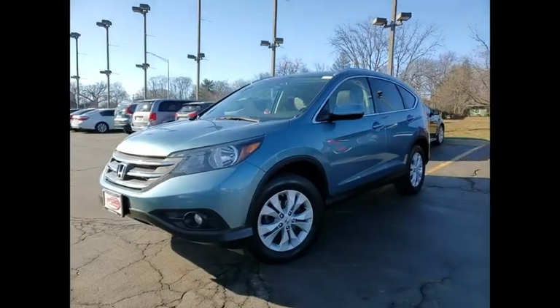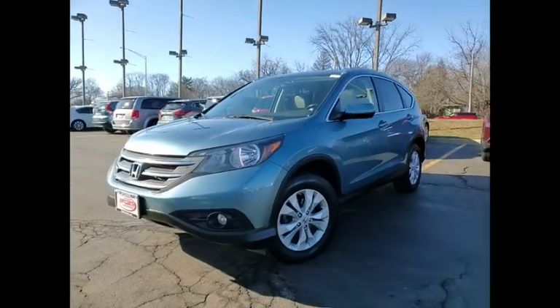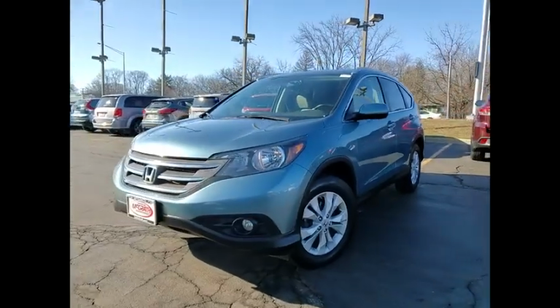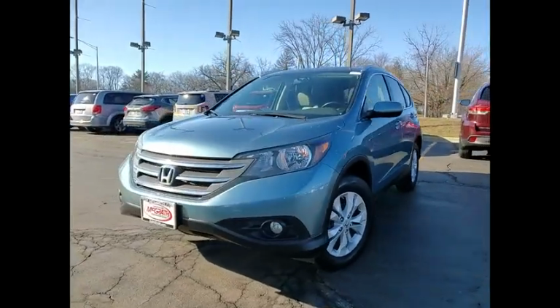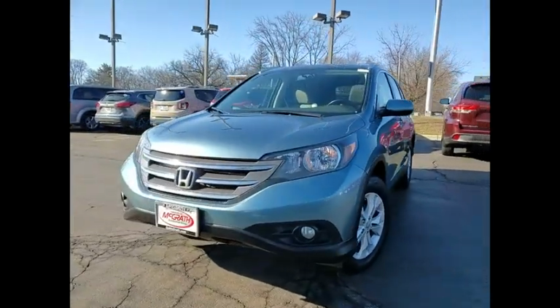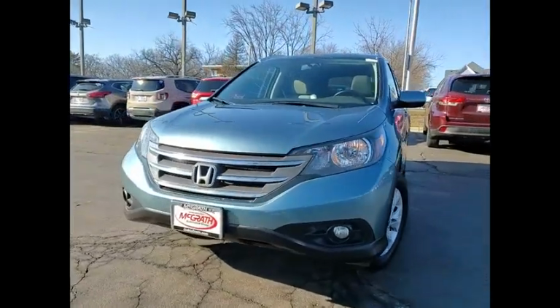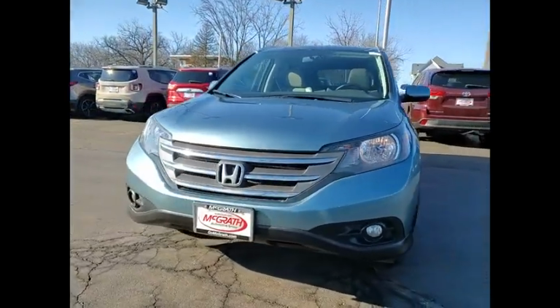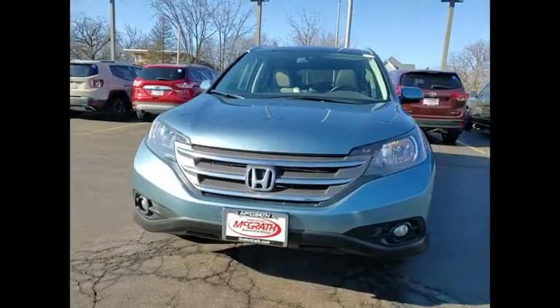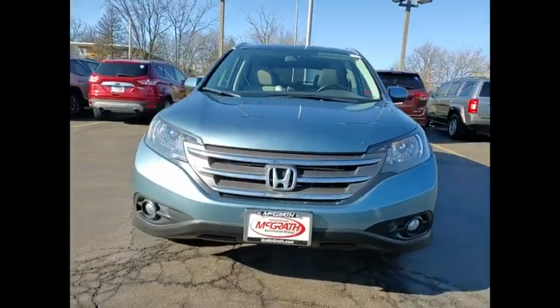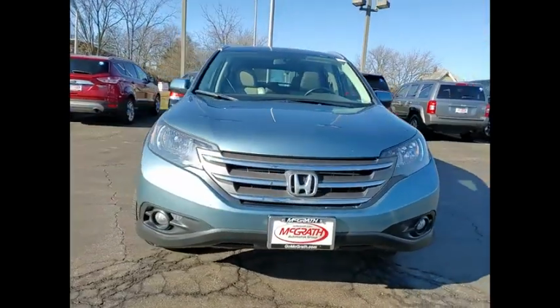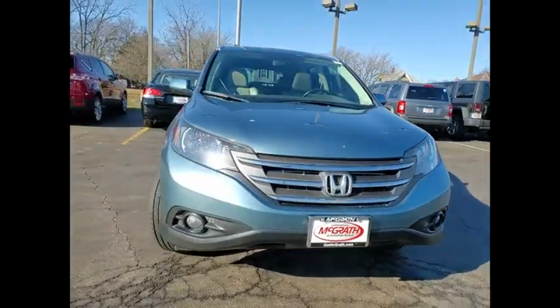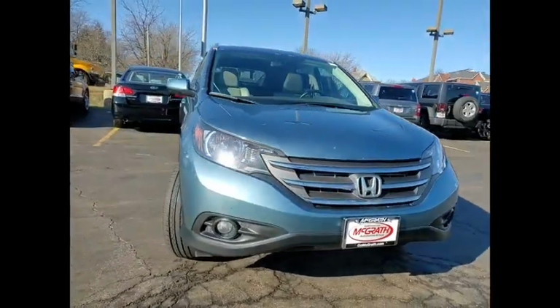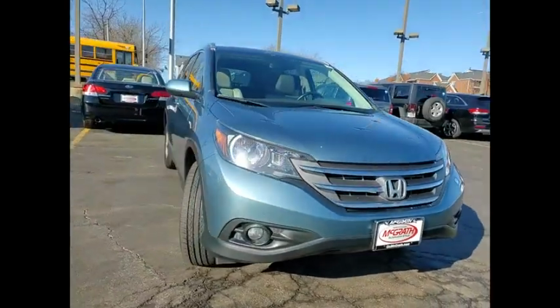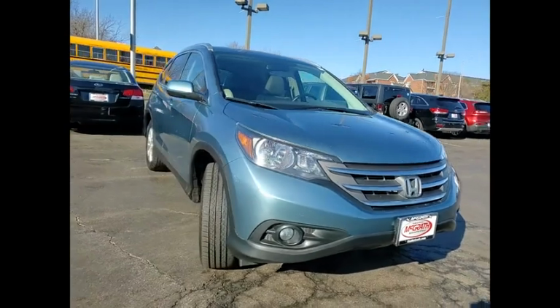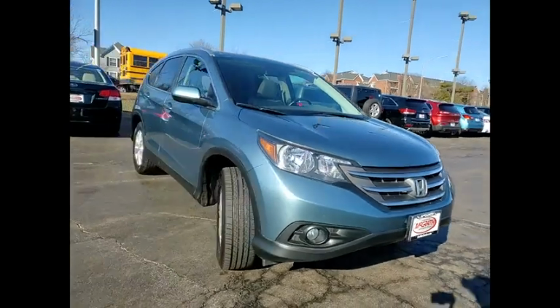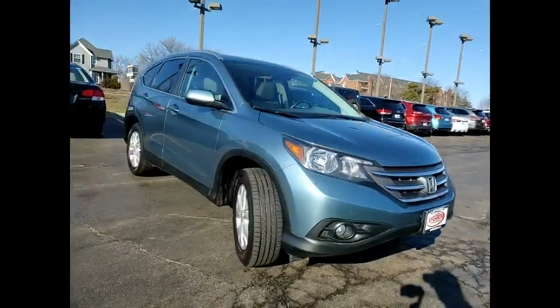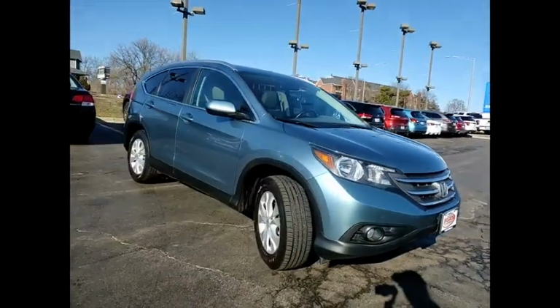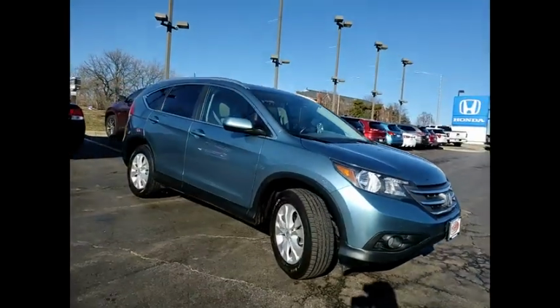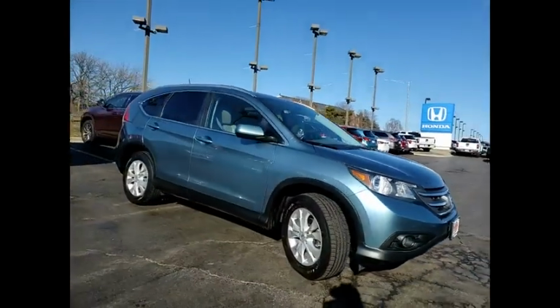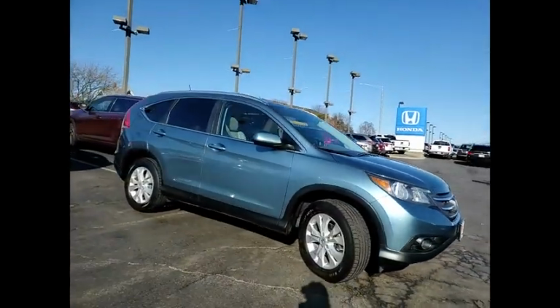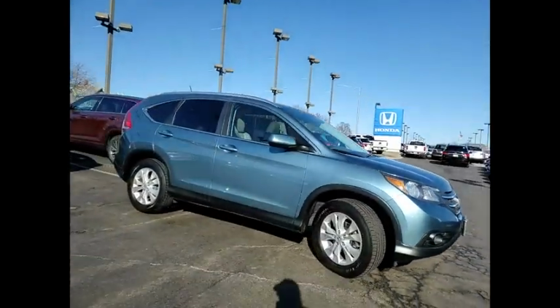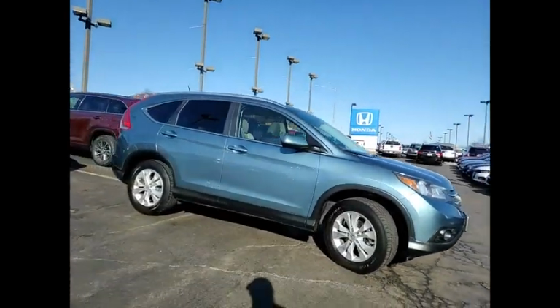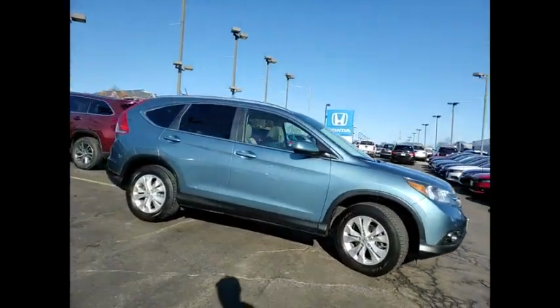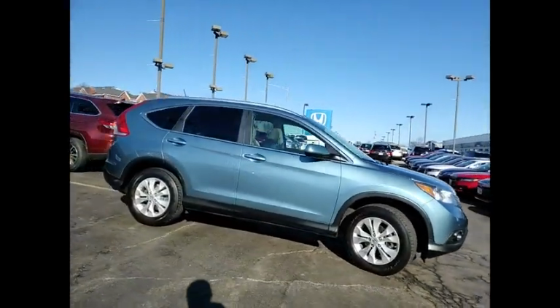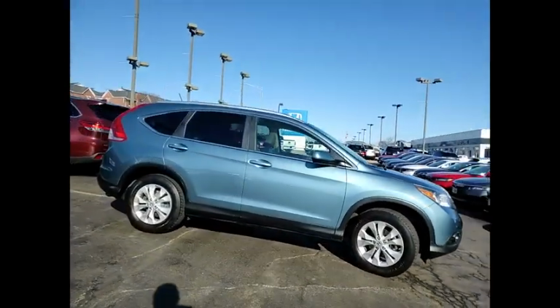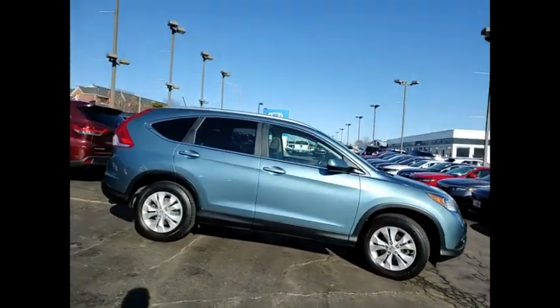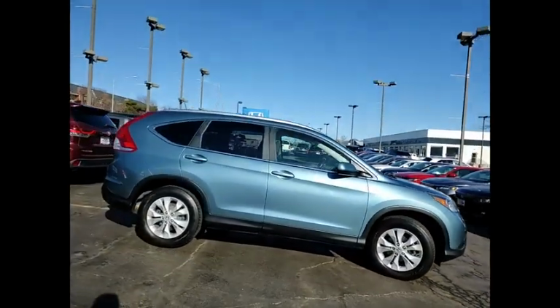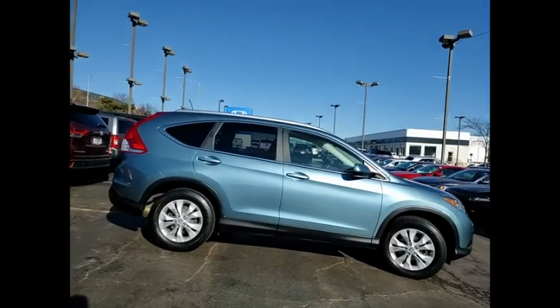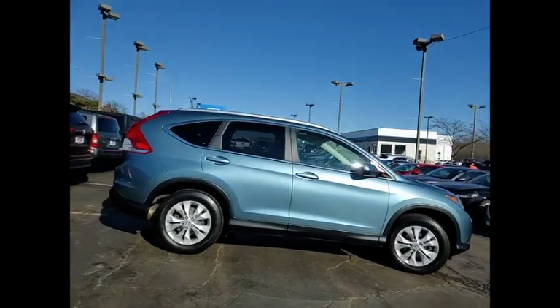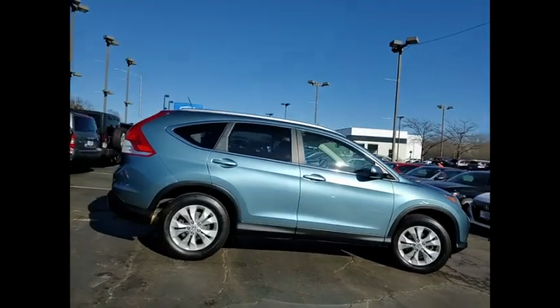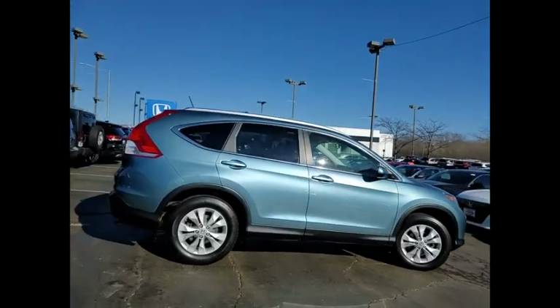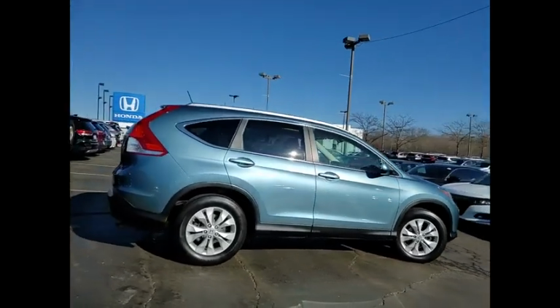Take a ride in the 2013 CR-V — a top recommended vehicle because of its car-like driving manners, good value, cool technology, and comfy interior.